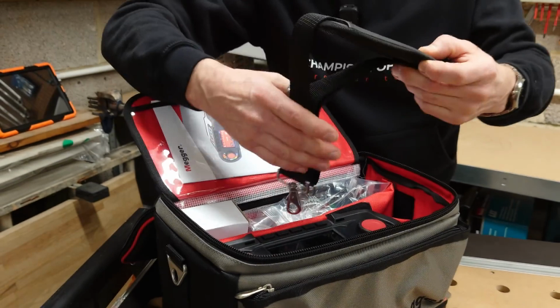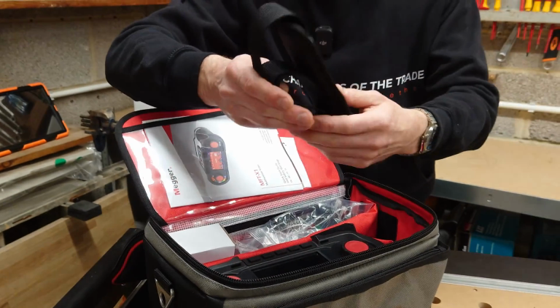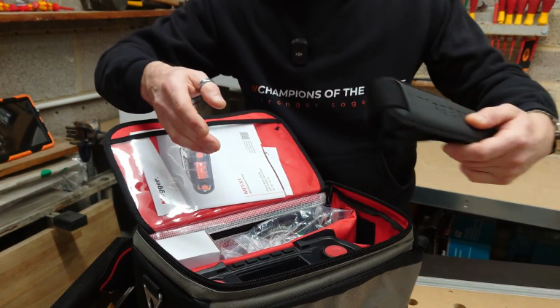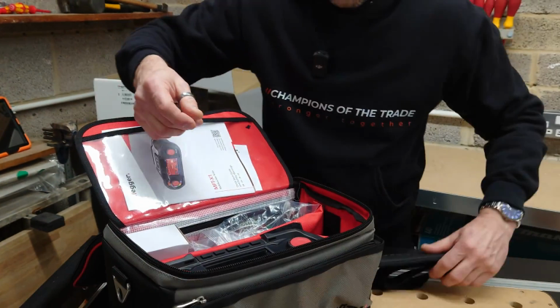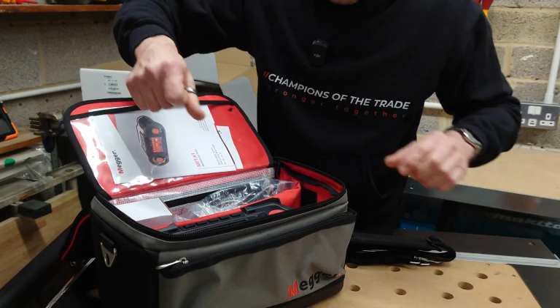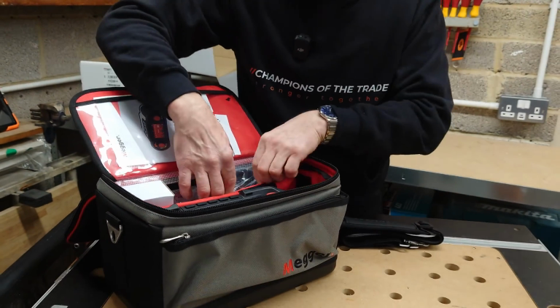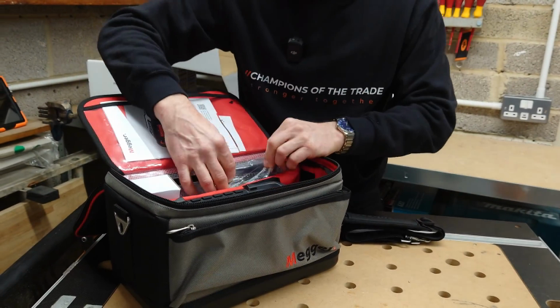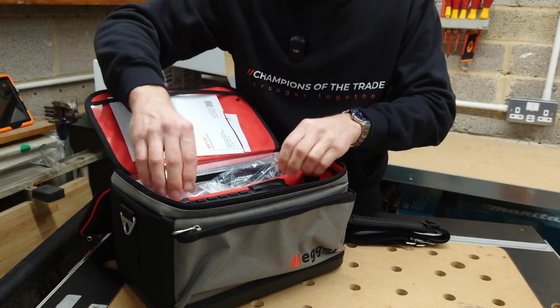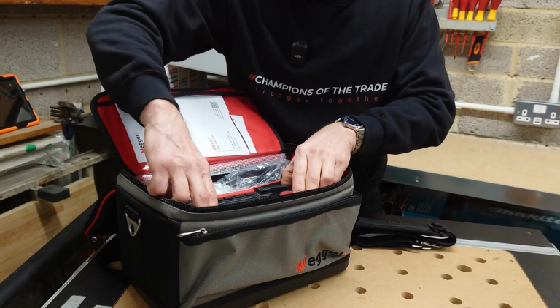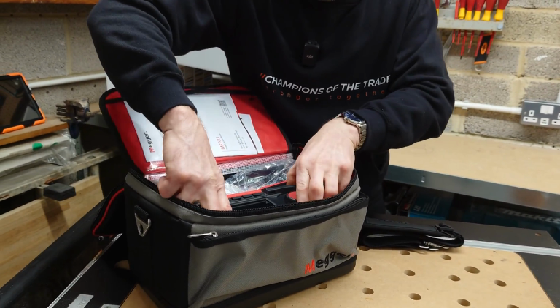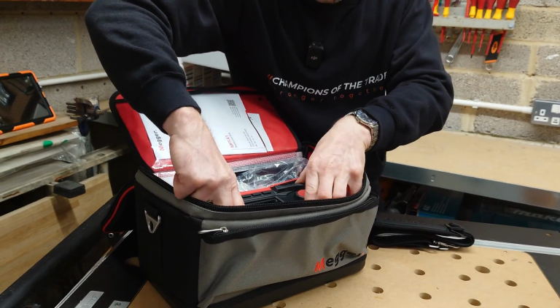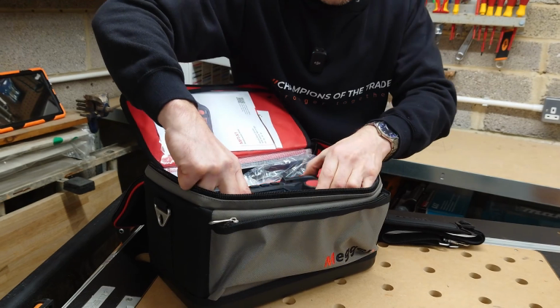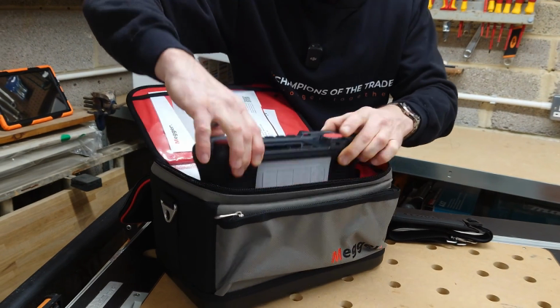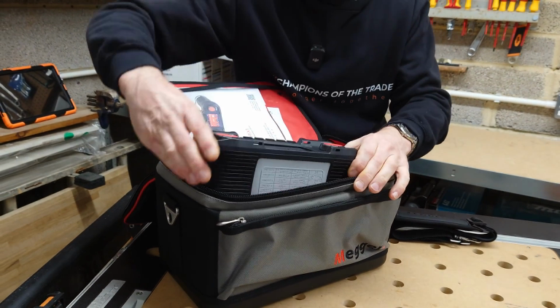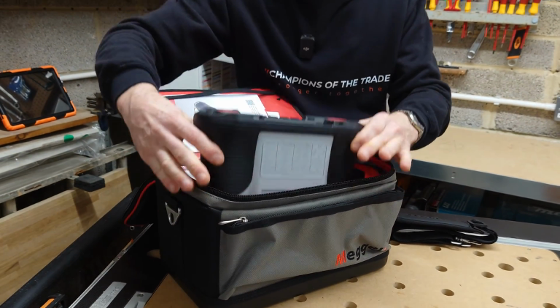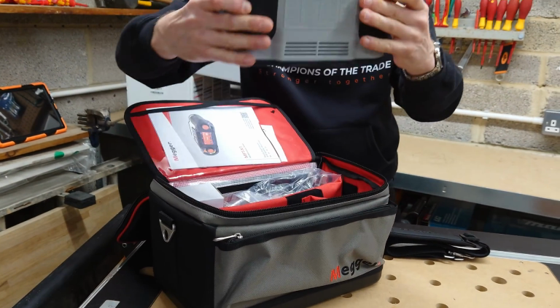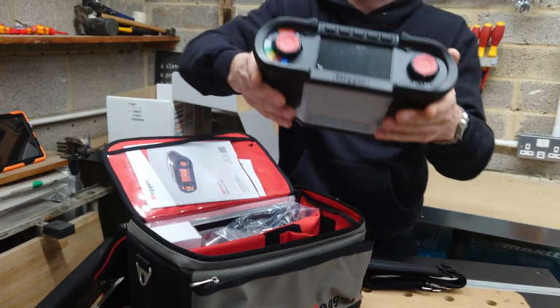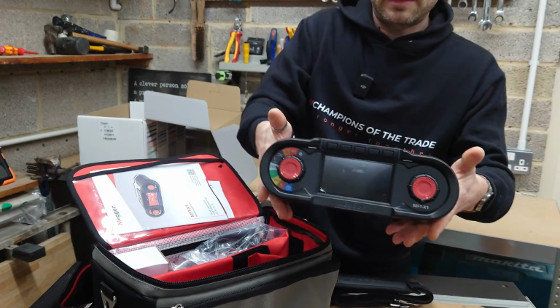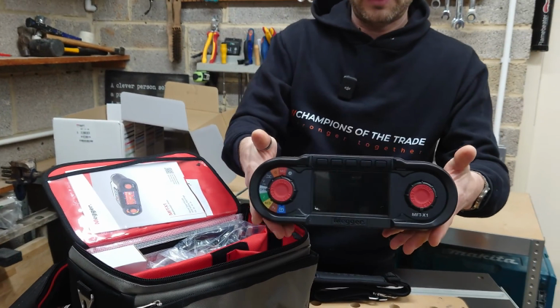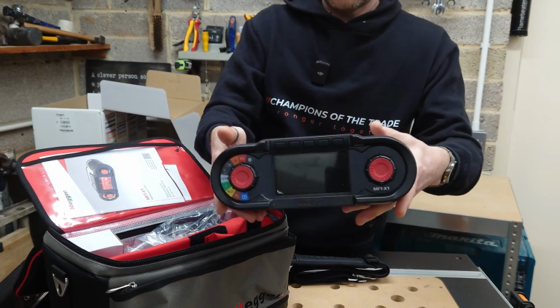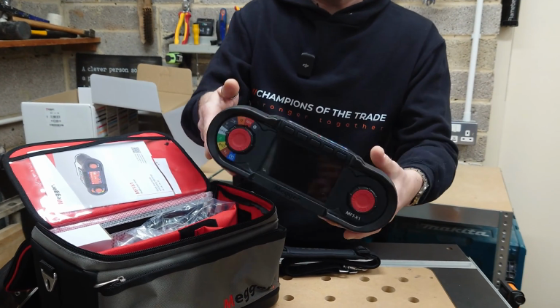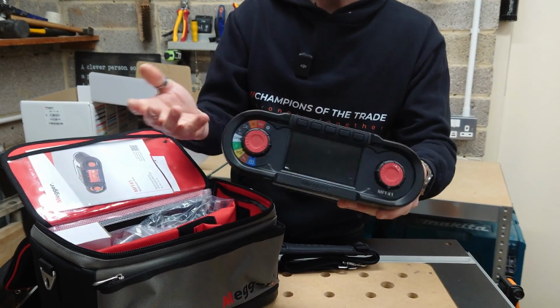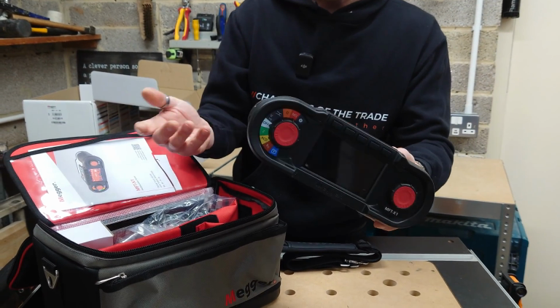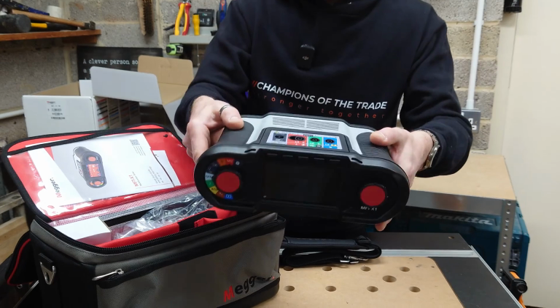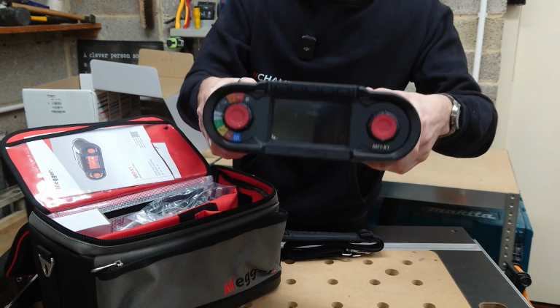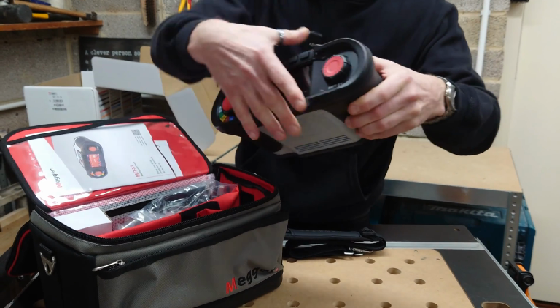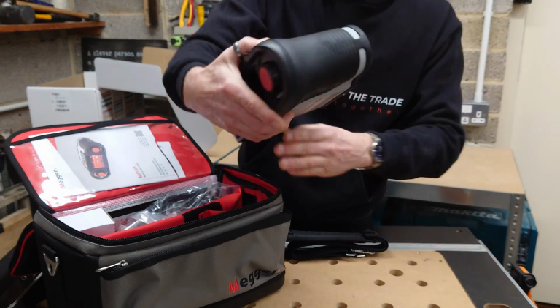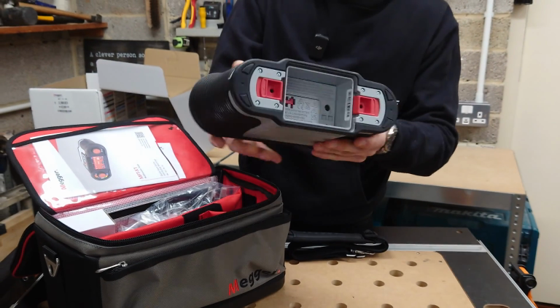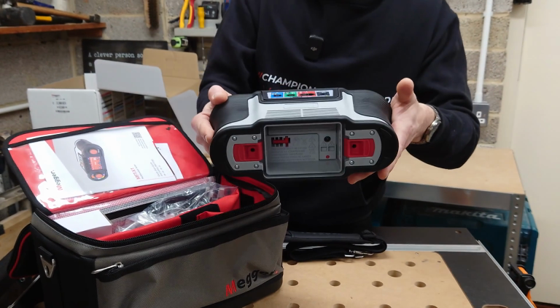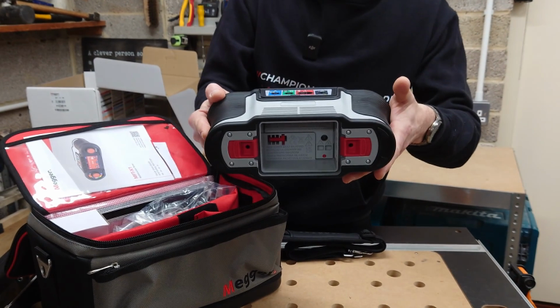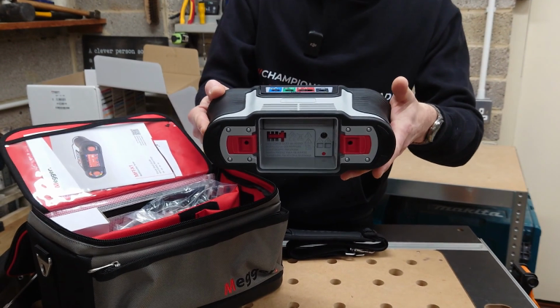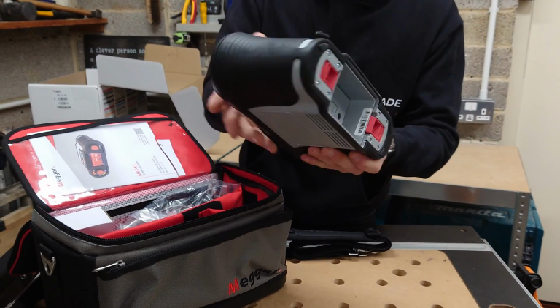So, one strap. And most importantly, the tester itself, which is surprisingly light — but obviously the battery hasn't been installed yet.